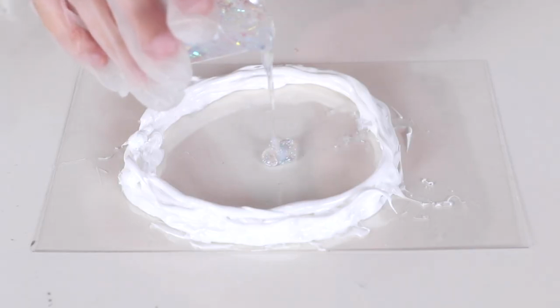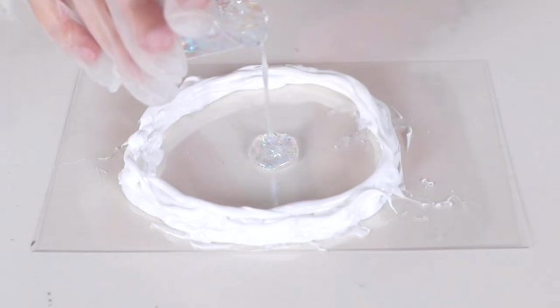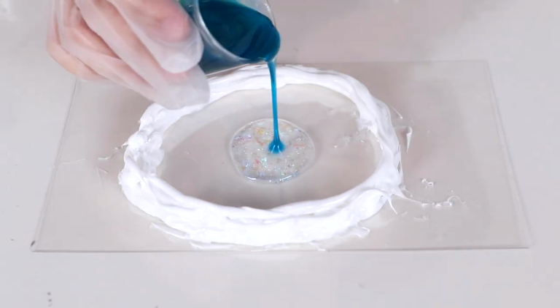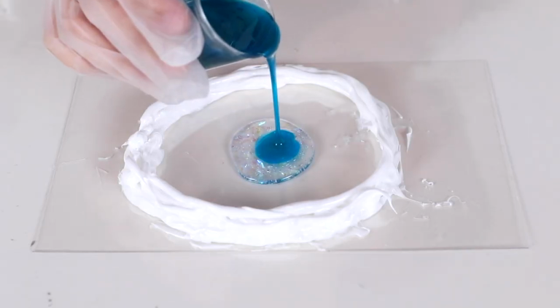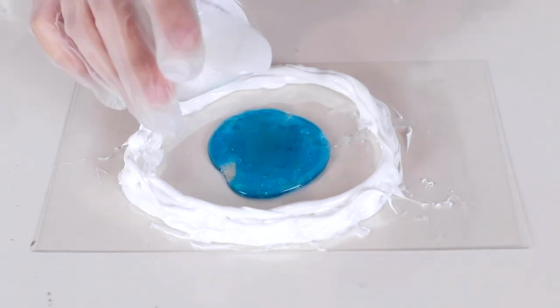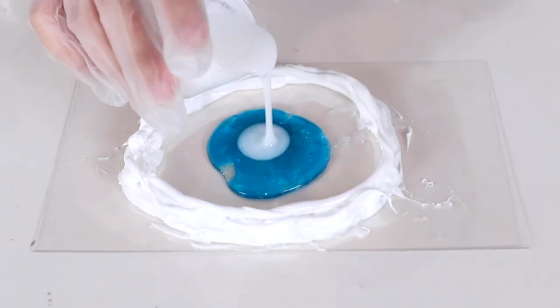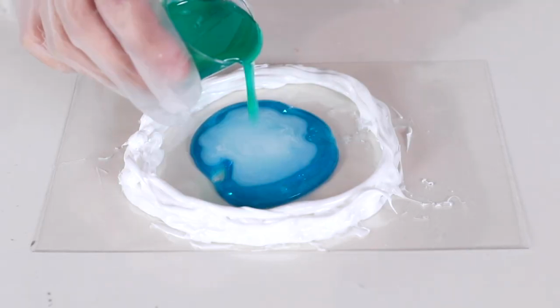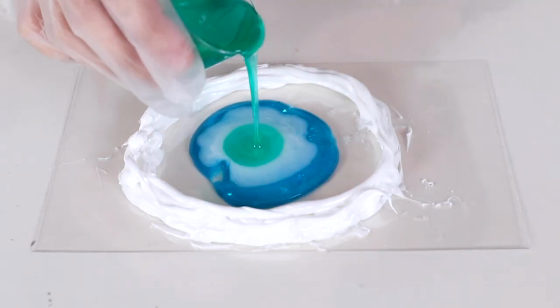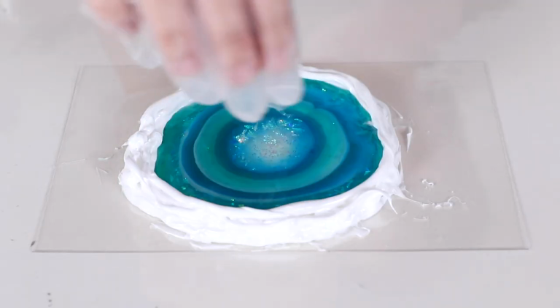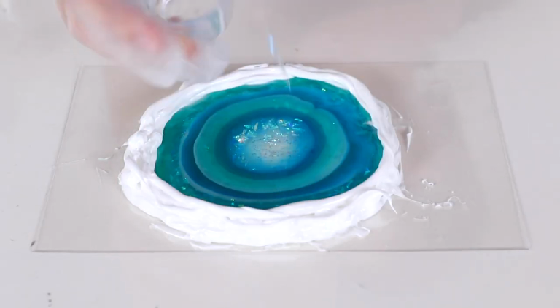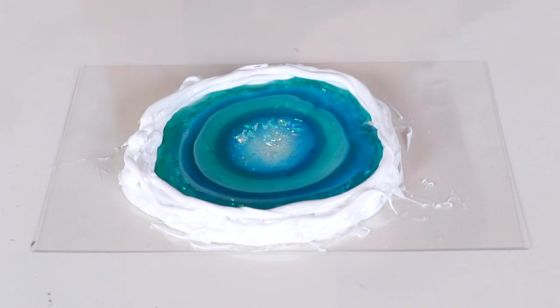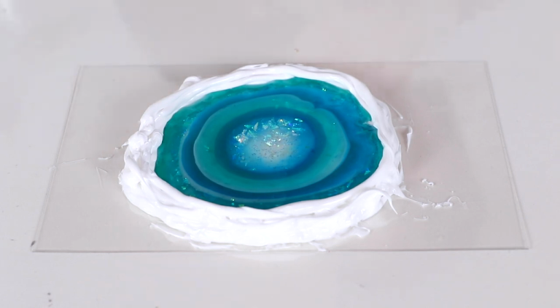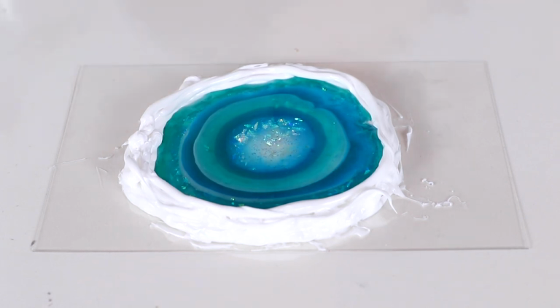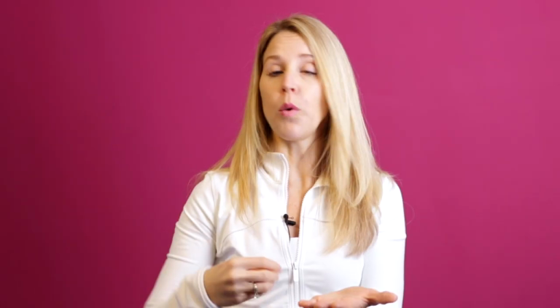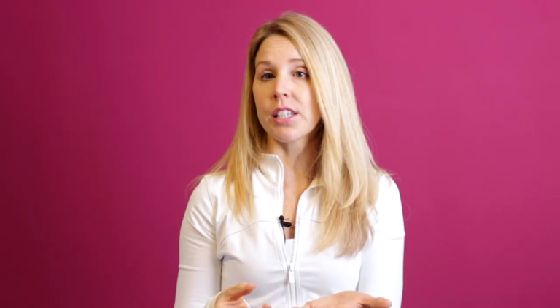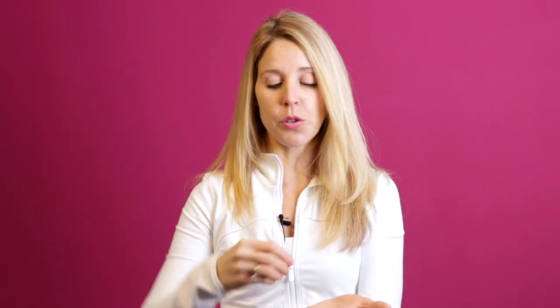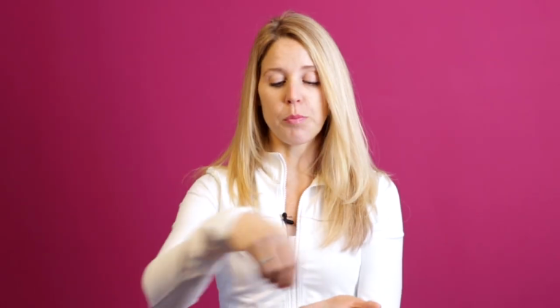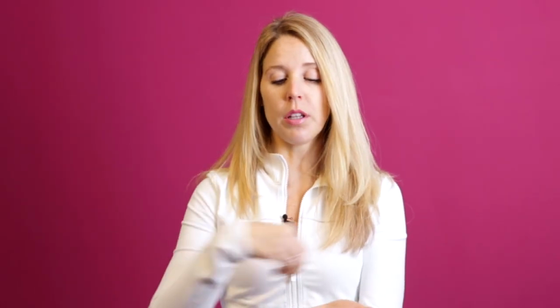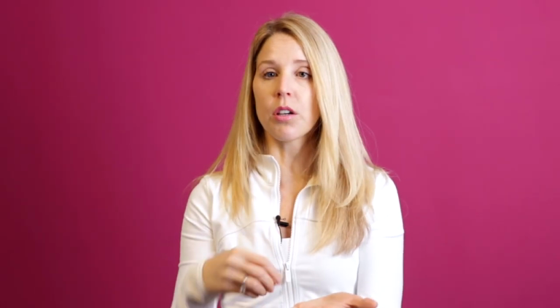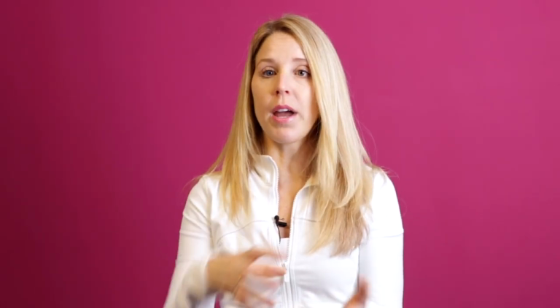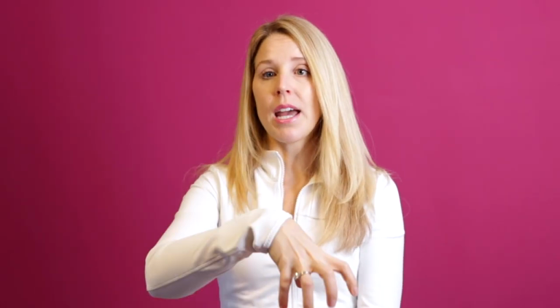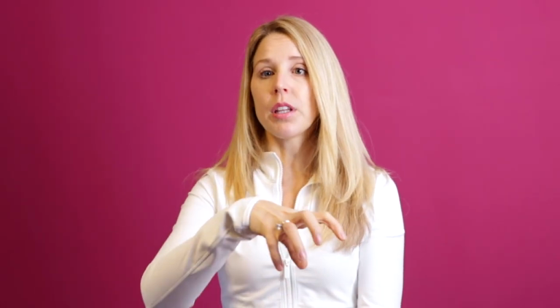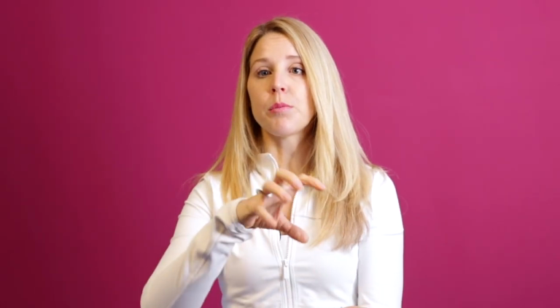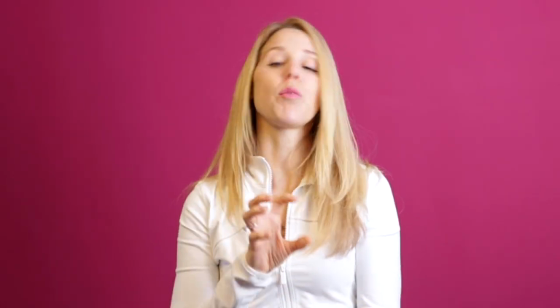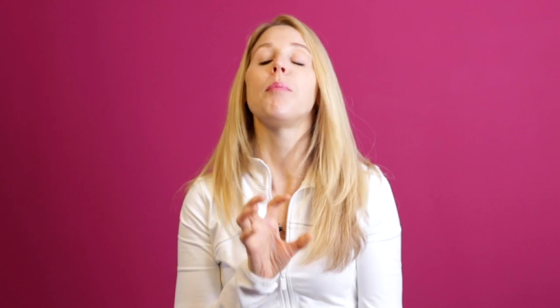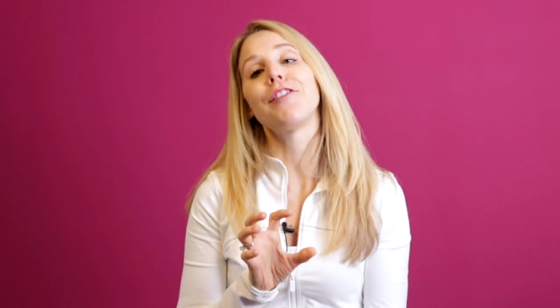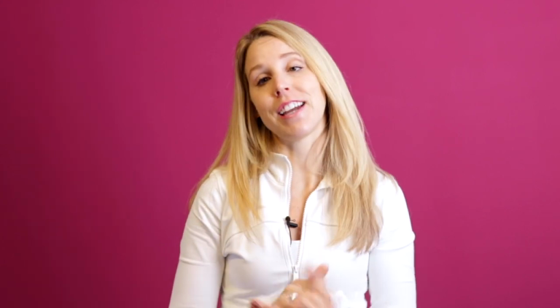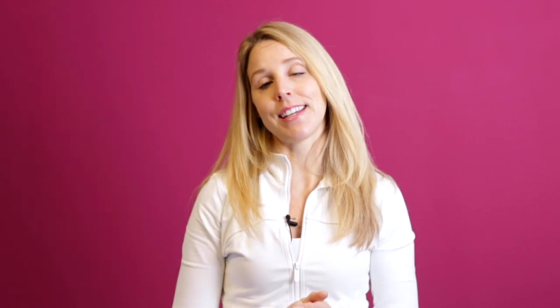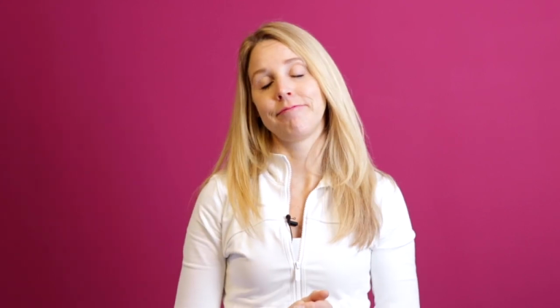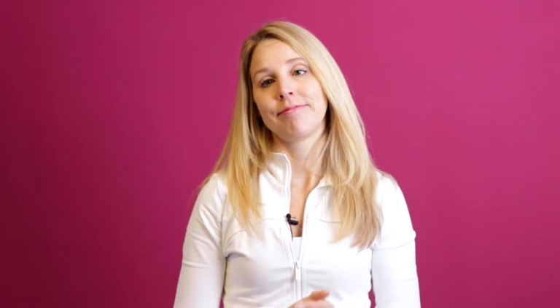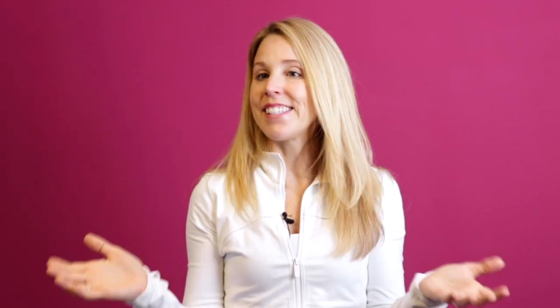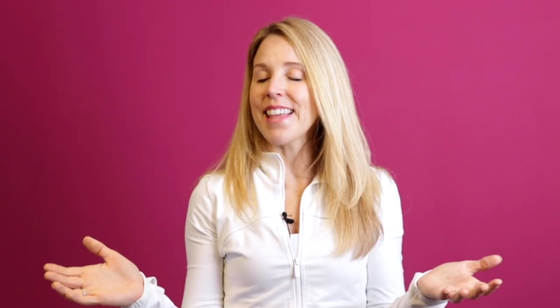Once you have your shape defined you can pour the resin inside and leave it to cure. When it's cured you can just pull the silicone away and pull the art resin piece right up off of the acetate. It's as easy as that.